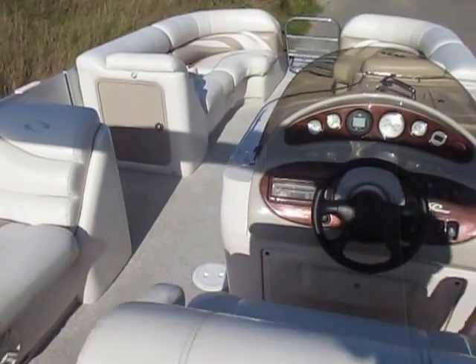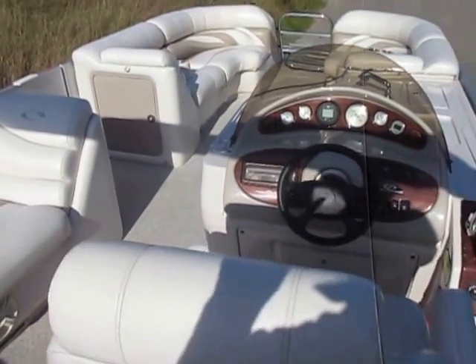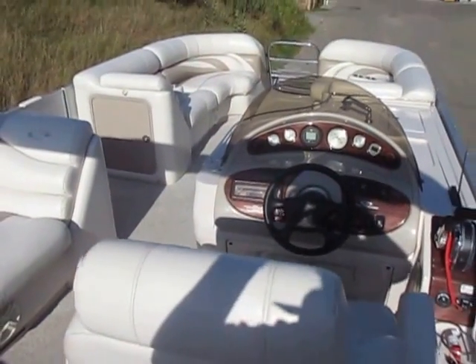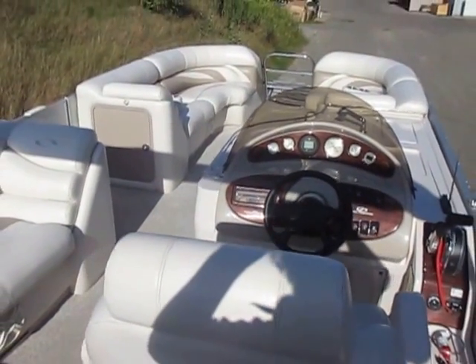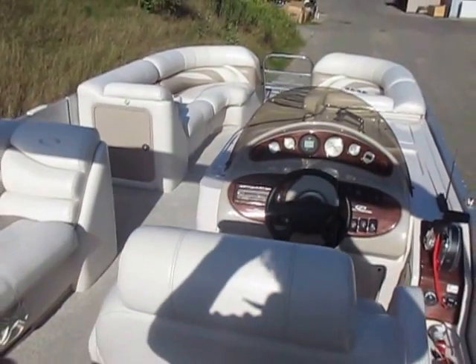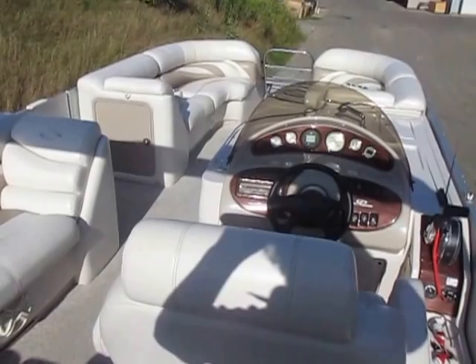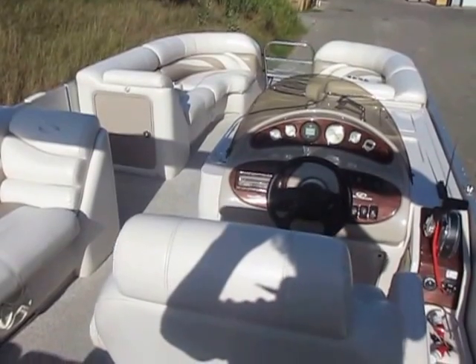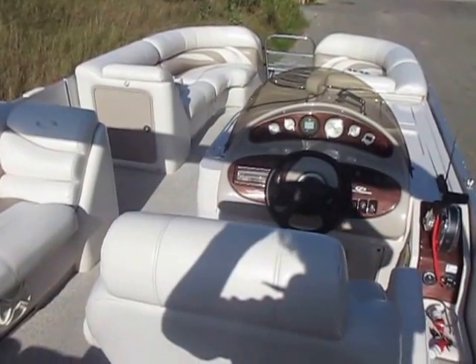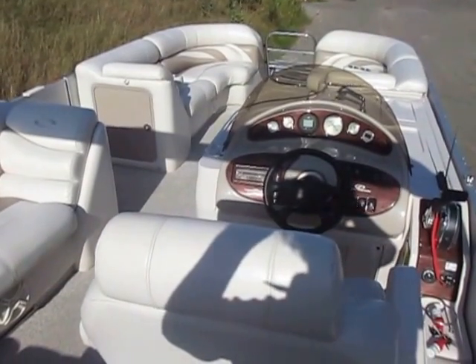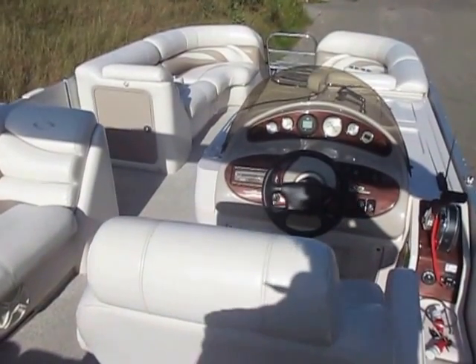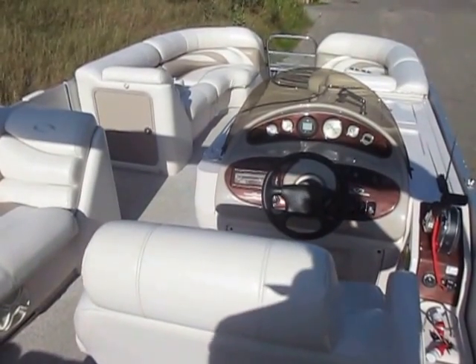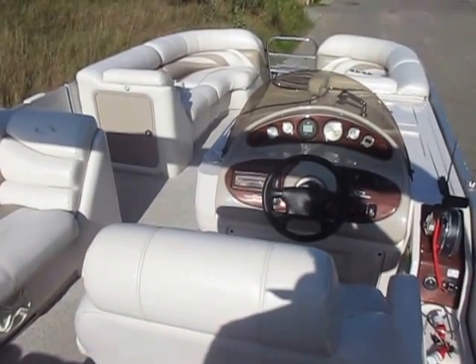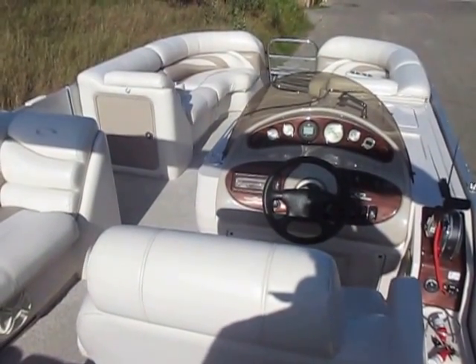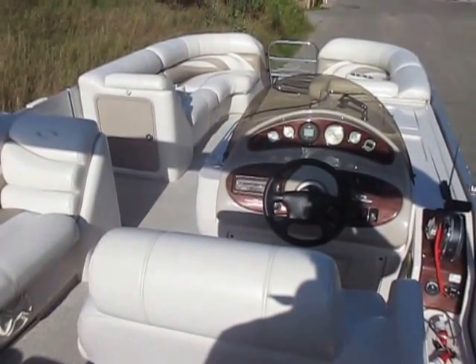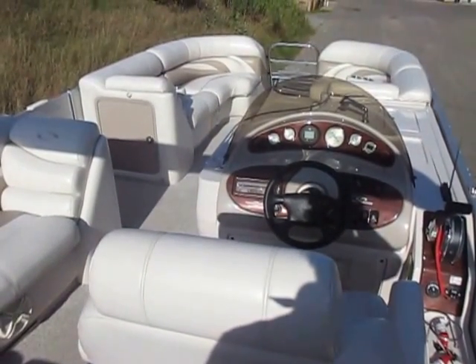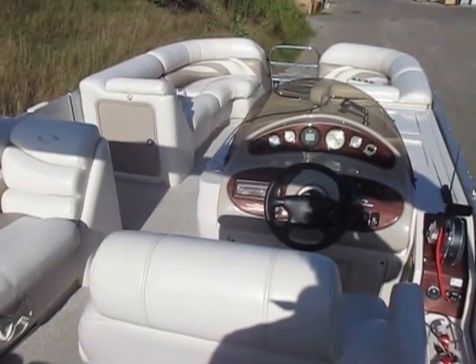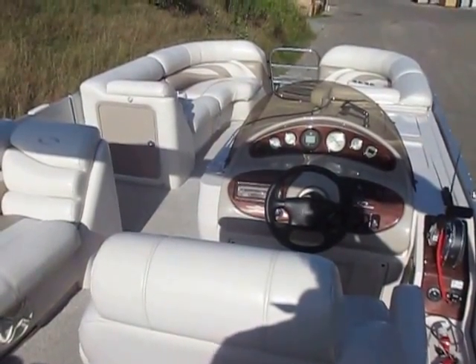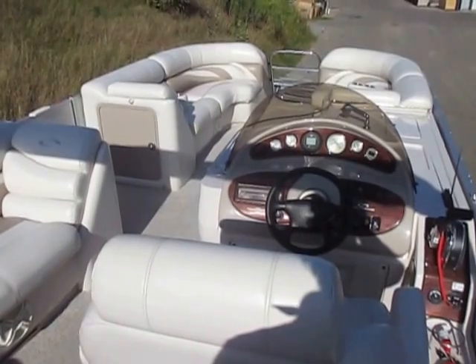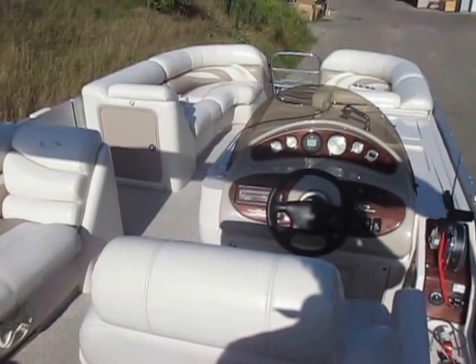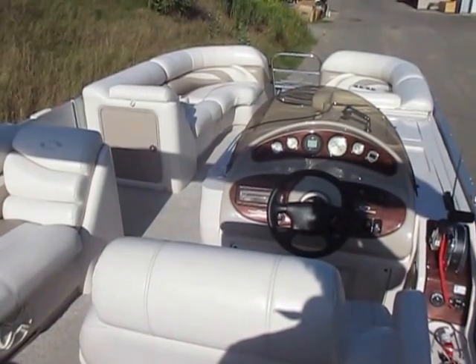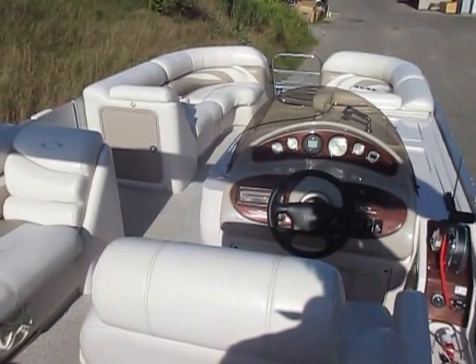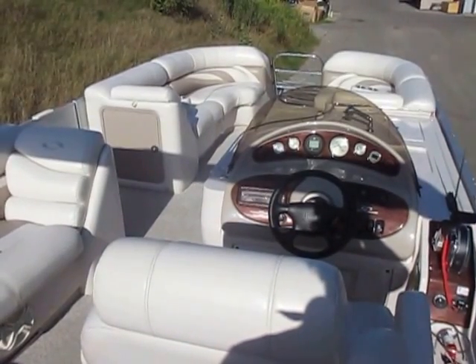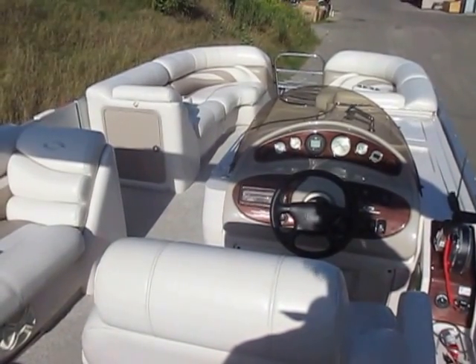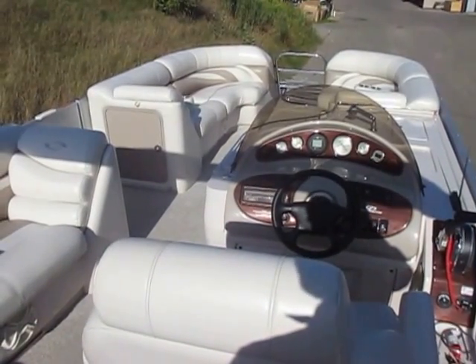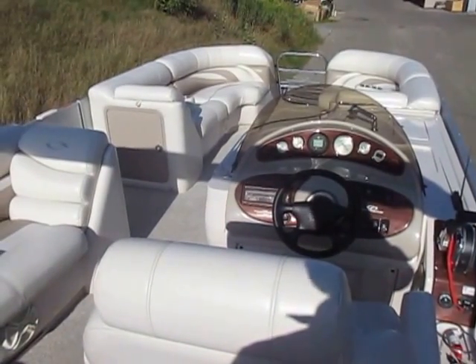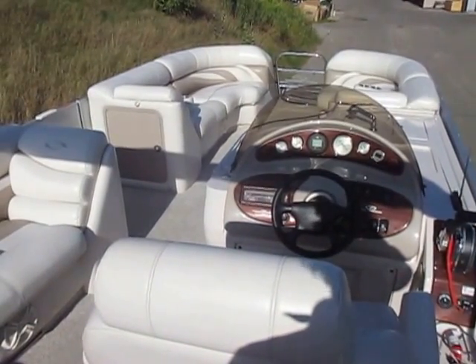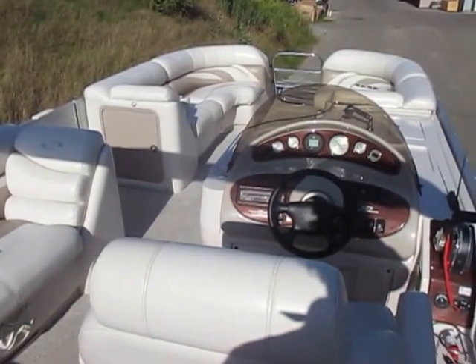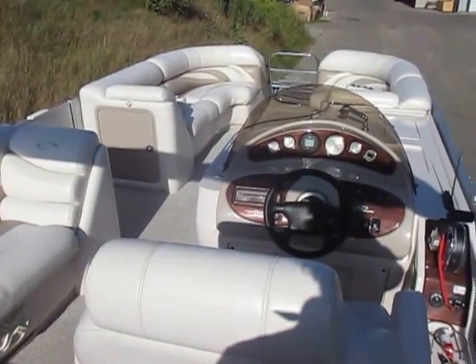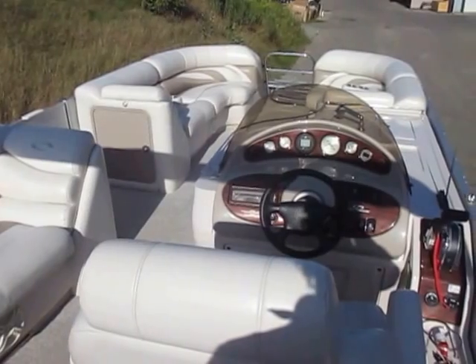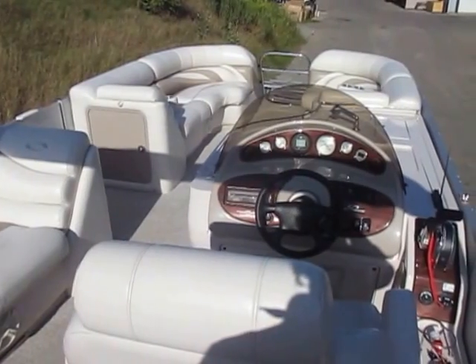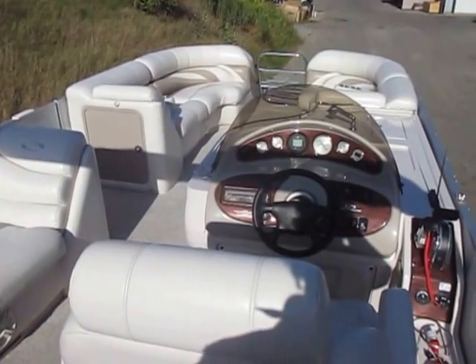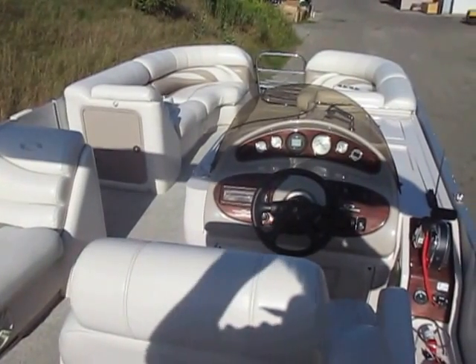Again, this is a 2008 Crest Savannah 2570 LST tri-toon, powered by a 150 horsepower Mercury OptiMax outboard engine with only 40 engine hours.